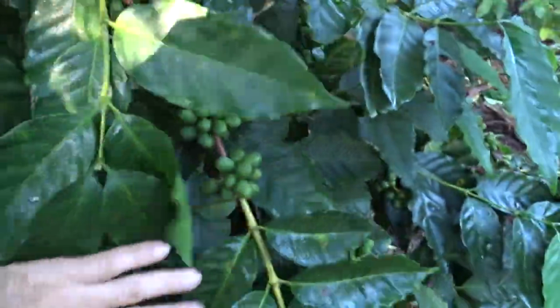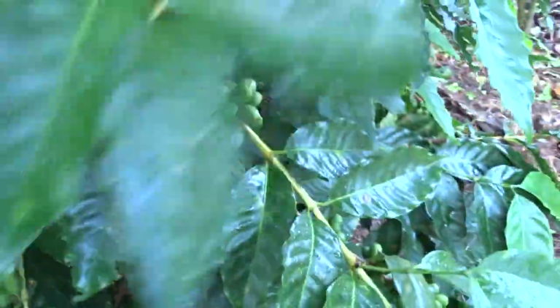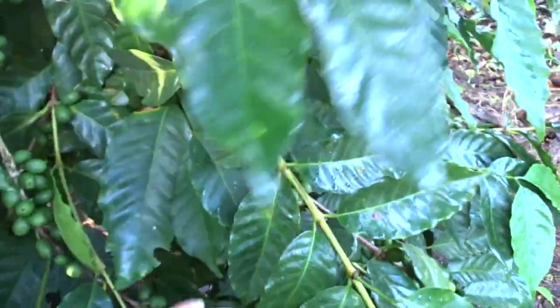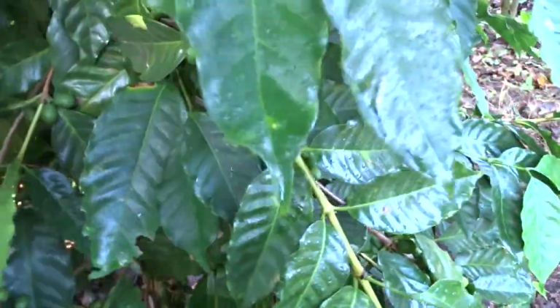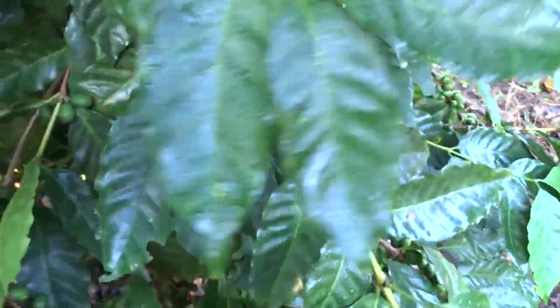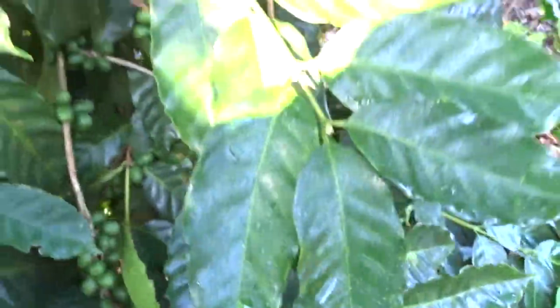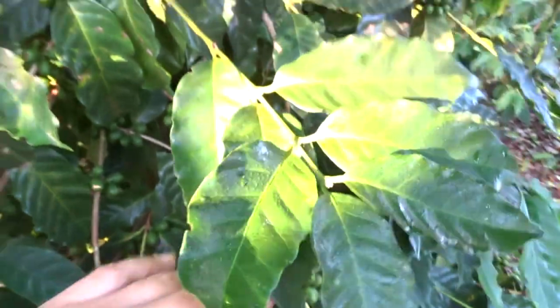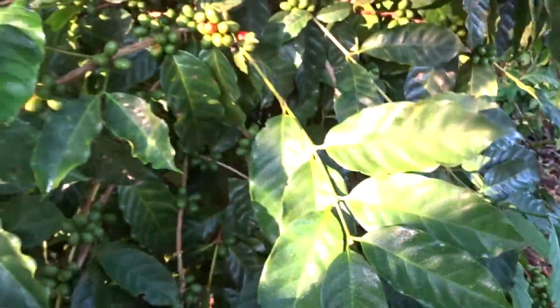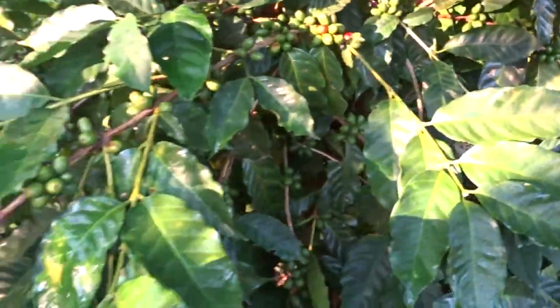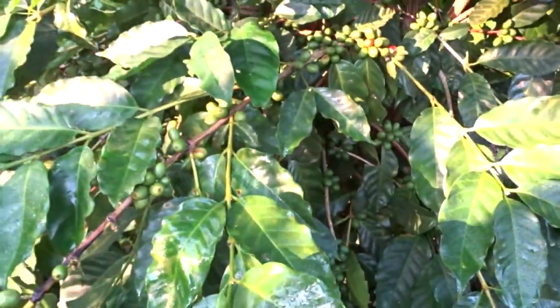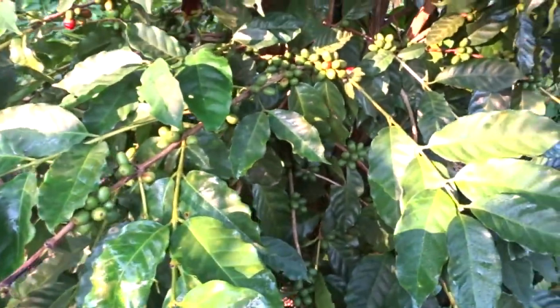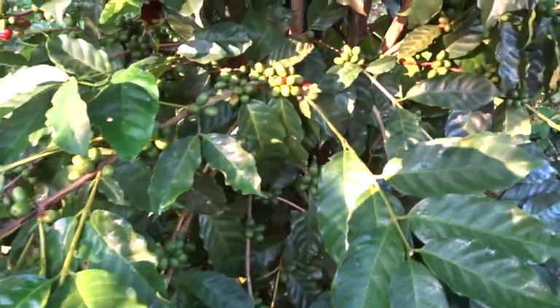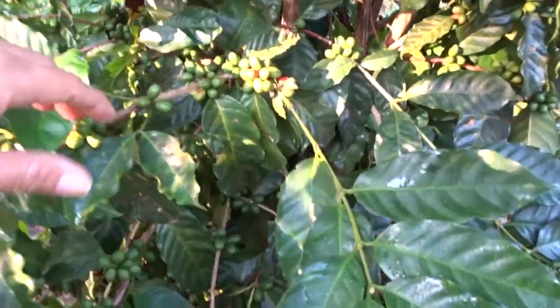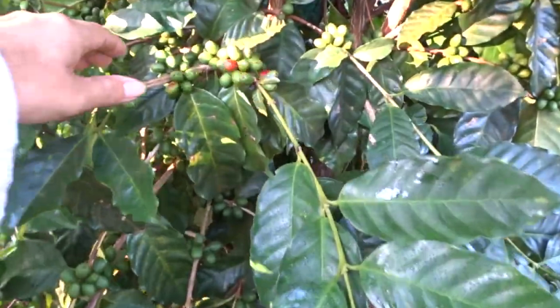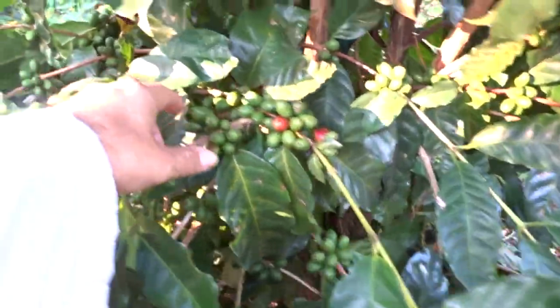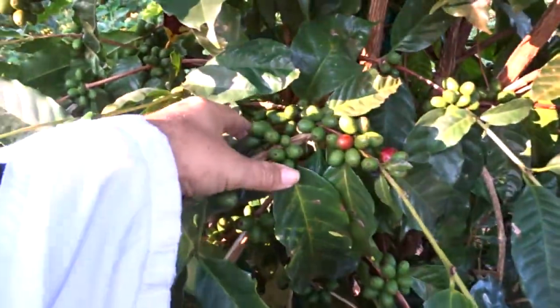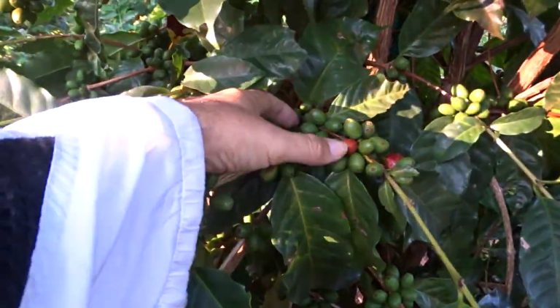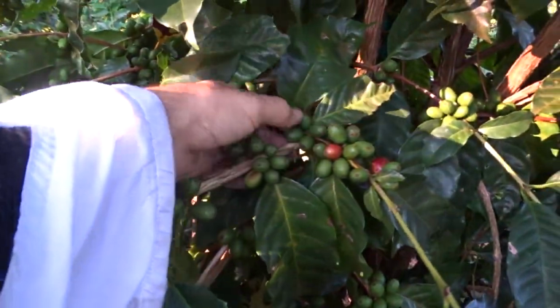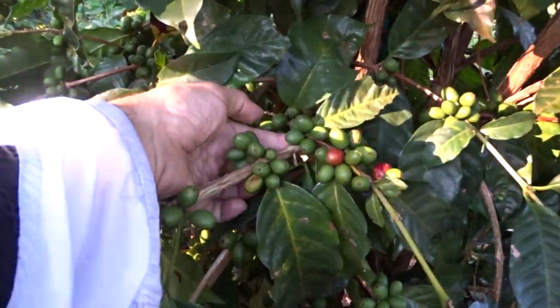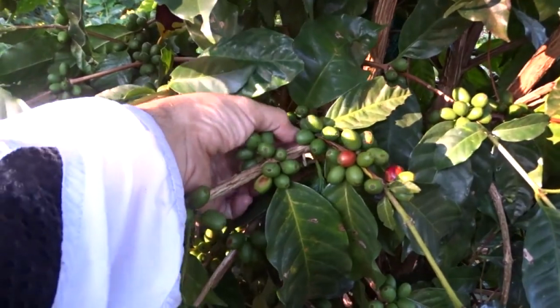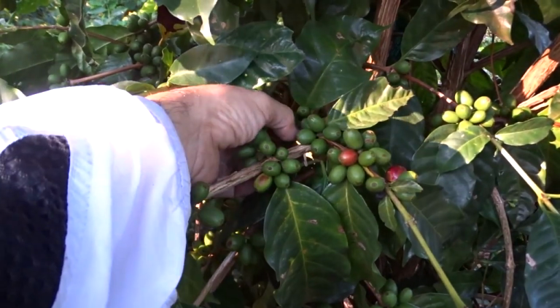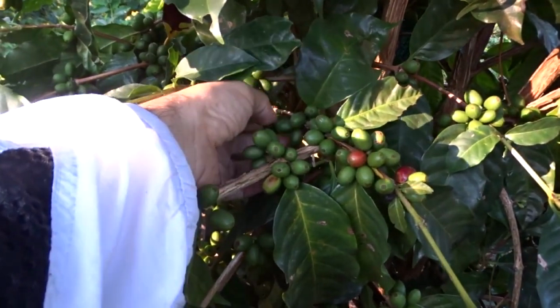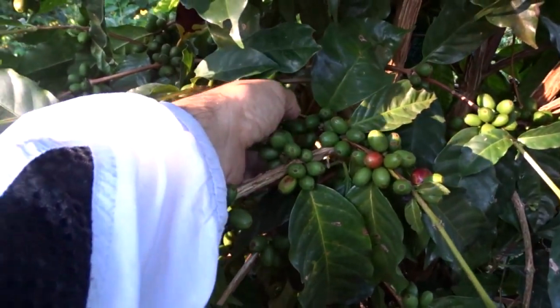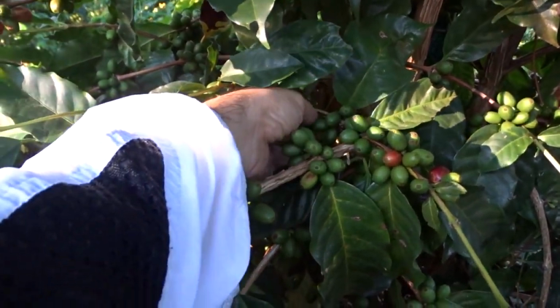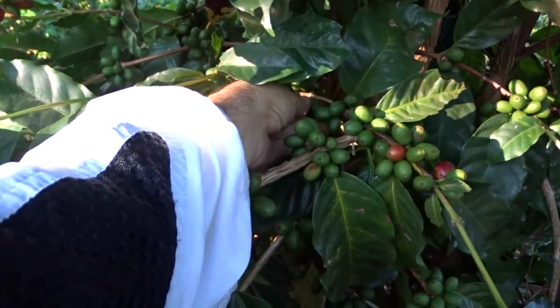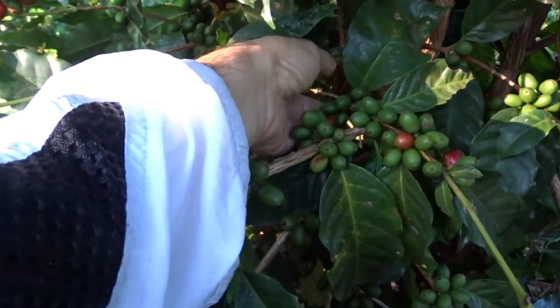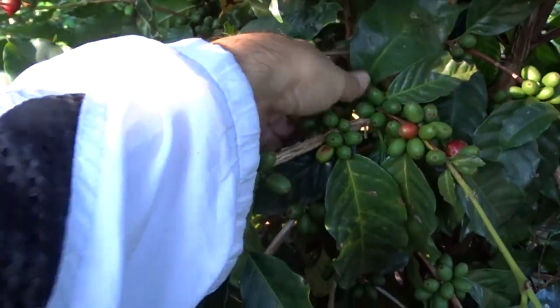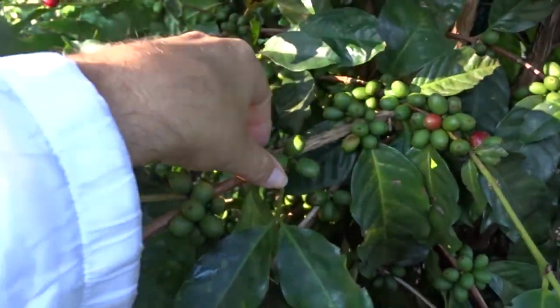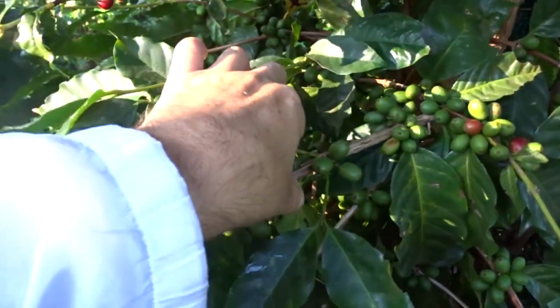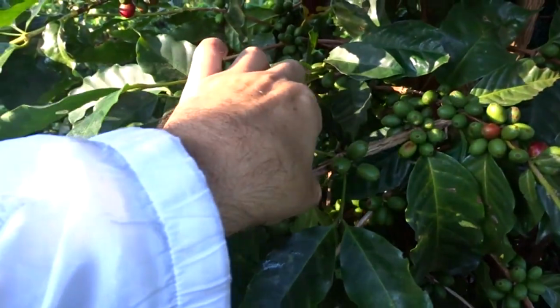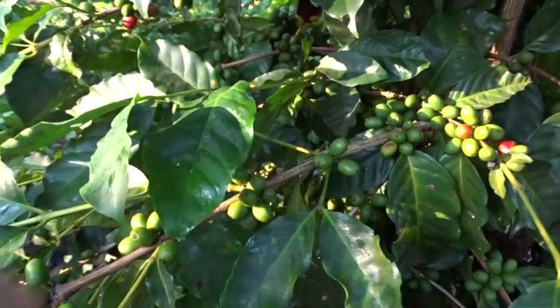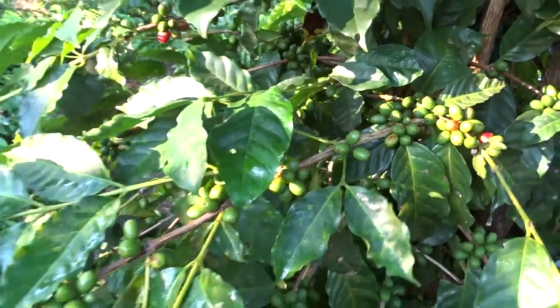Here friends, I'm going to show you something that is very important. Here it set fruit — you can't see it very well on camera — but here it set fruit, and these are the new laterals, friends.